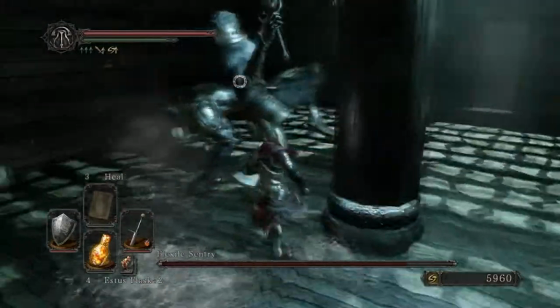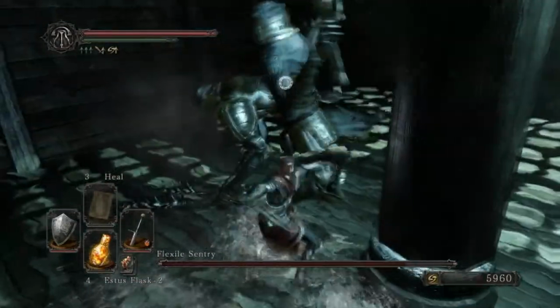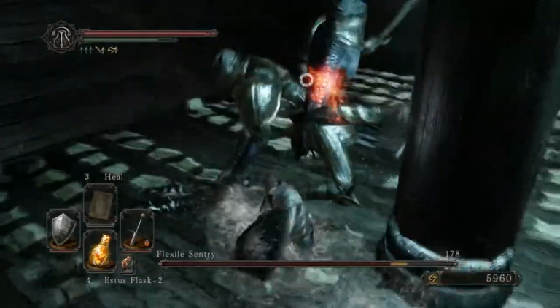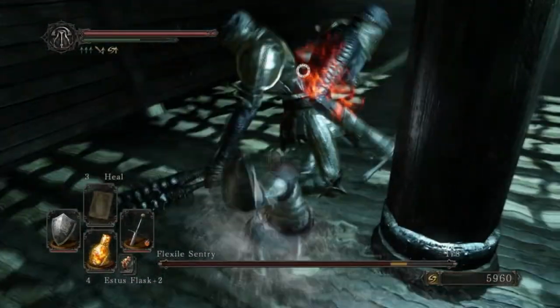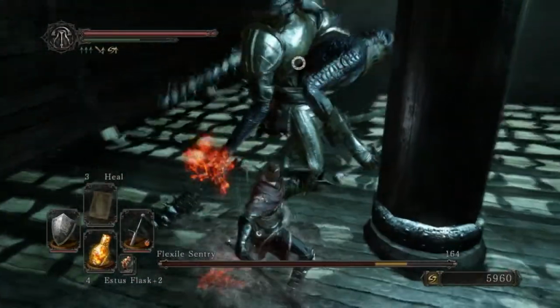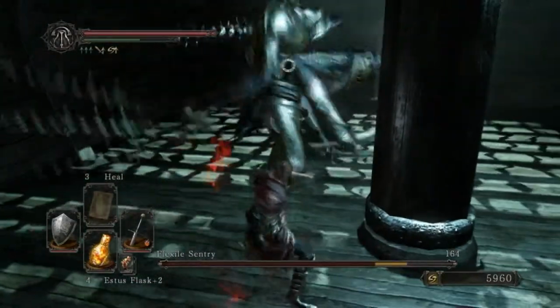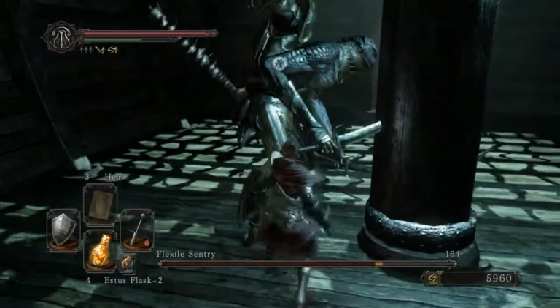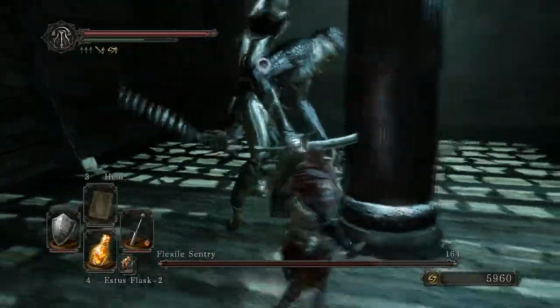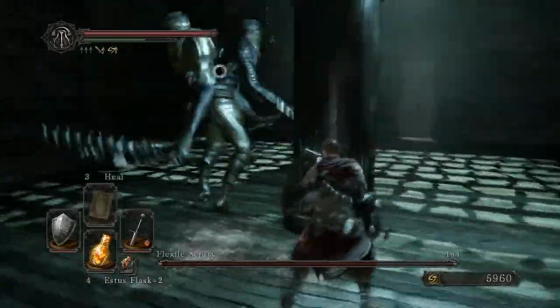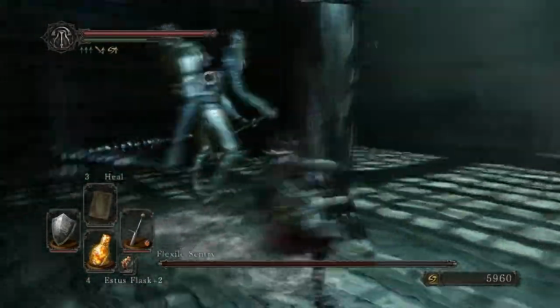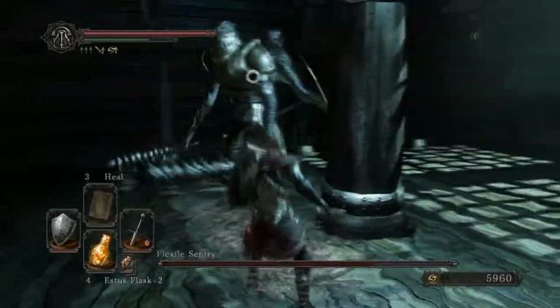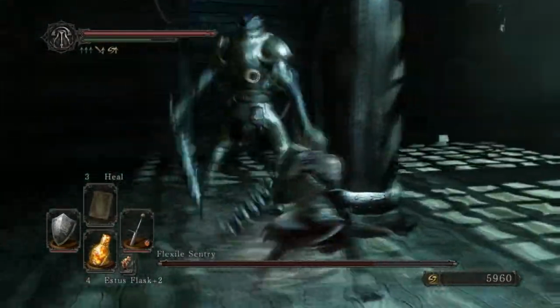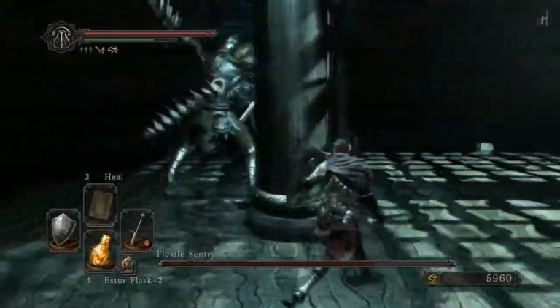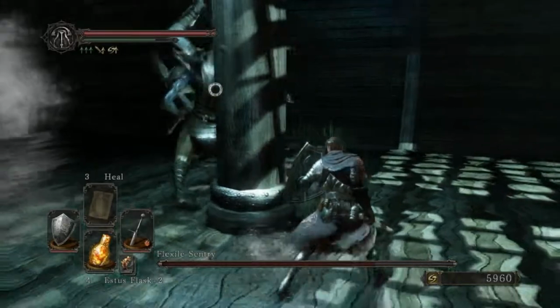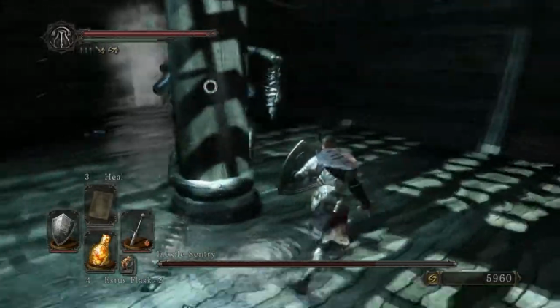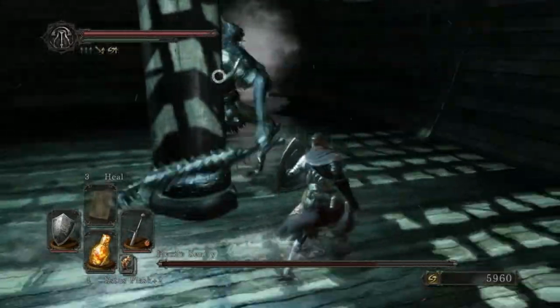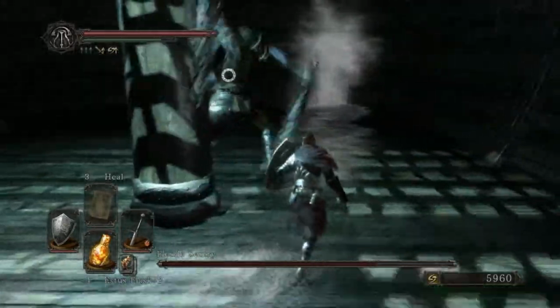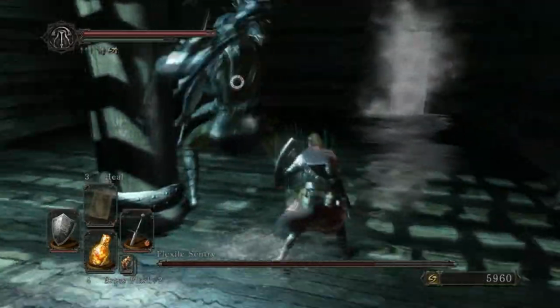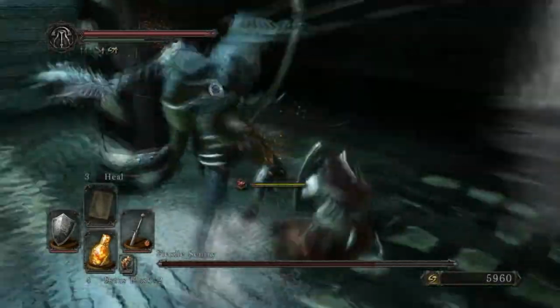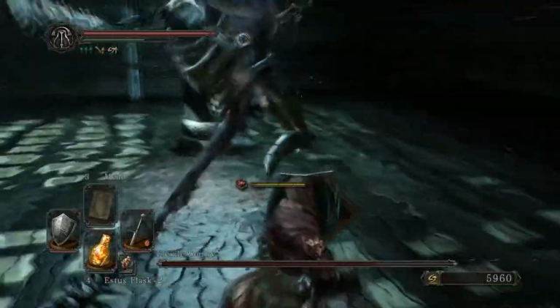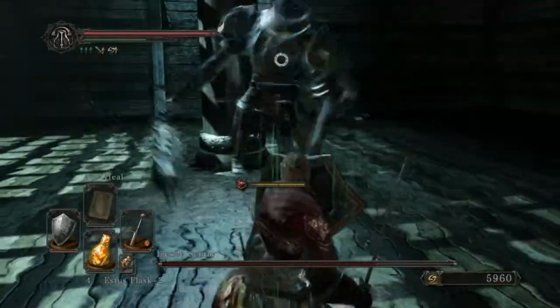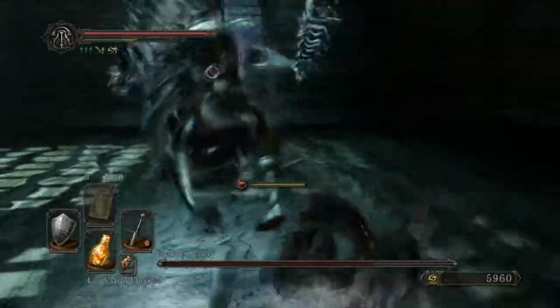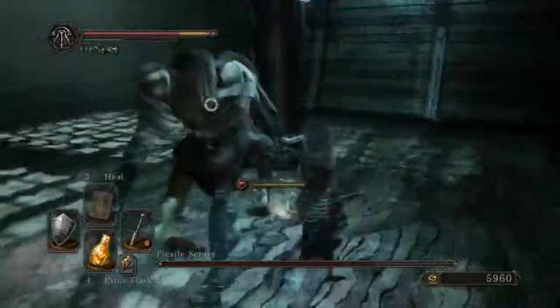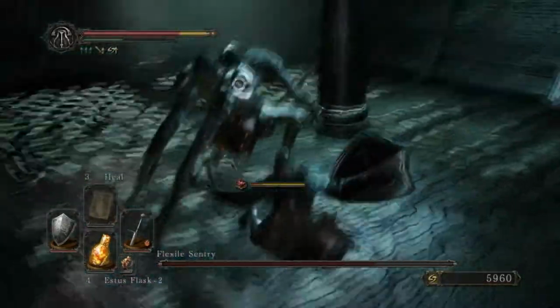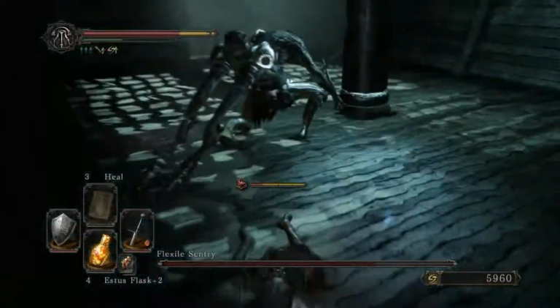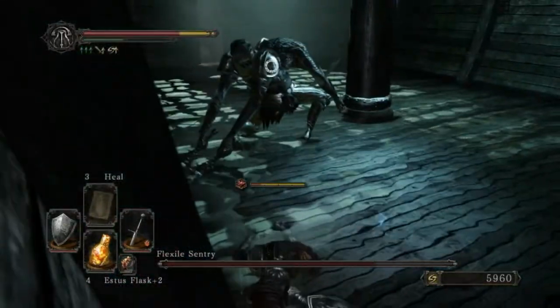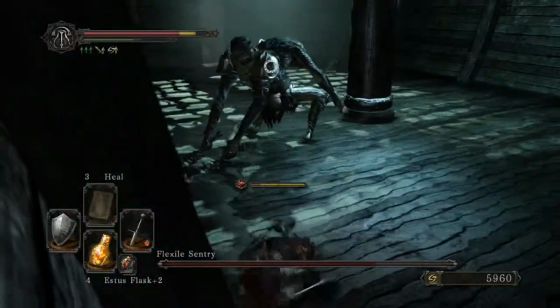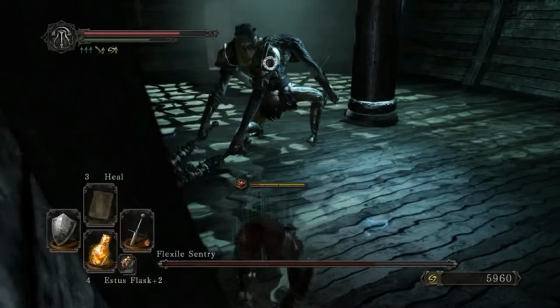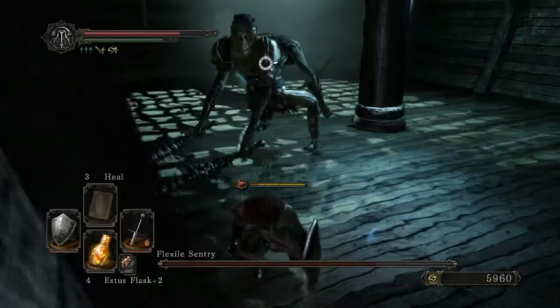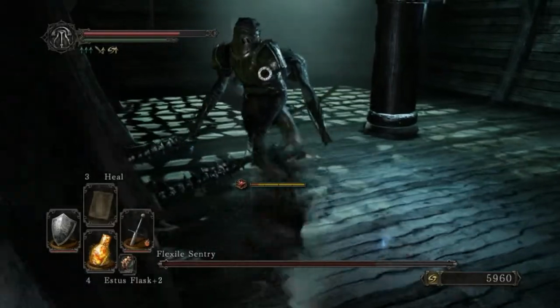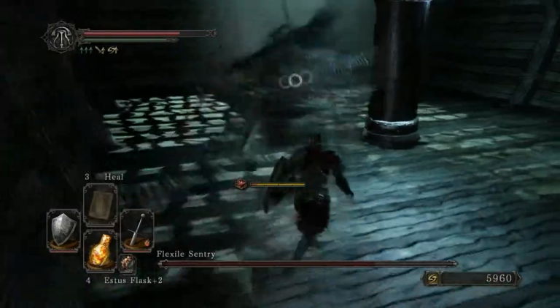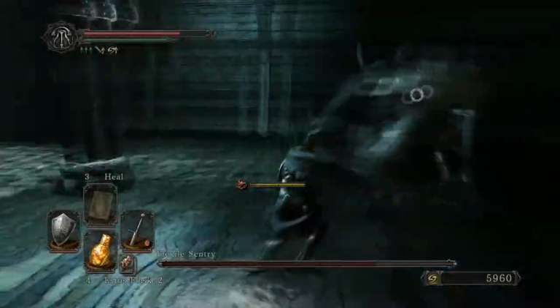As soon as you hit him, it's on. He's going to be doing all kinds of attacks. So you want to throw up your shield block, move around him, move clockwise or counterclockwise — just get around him.